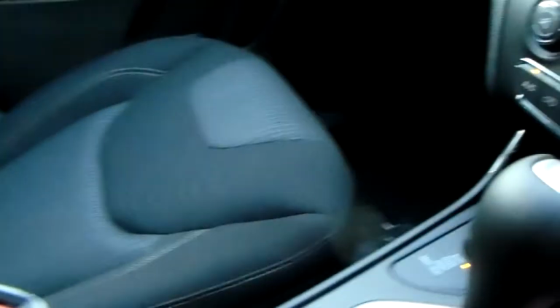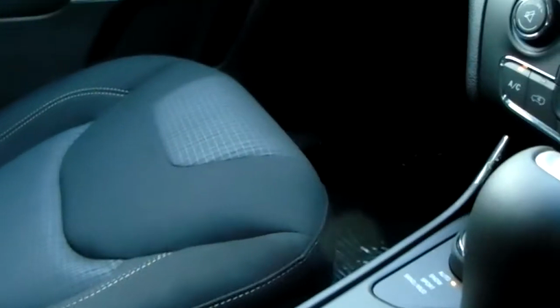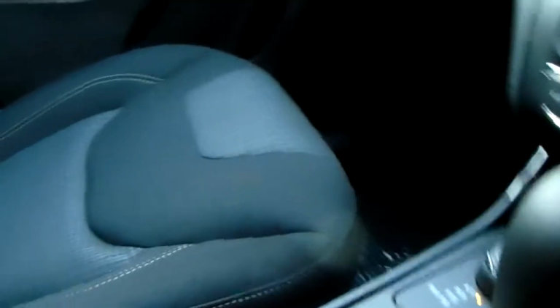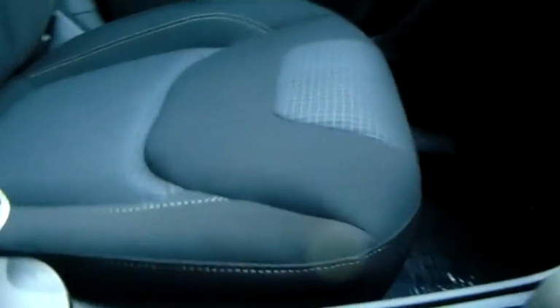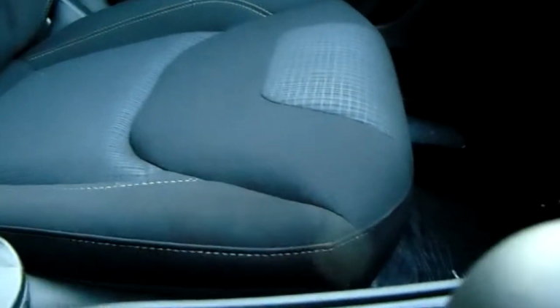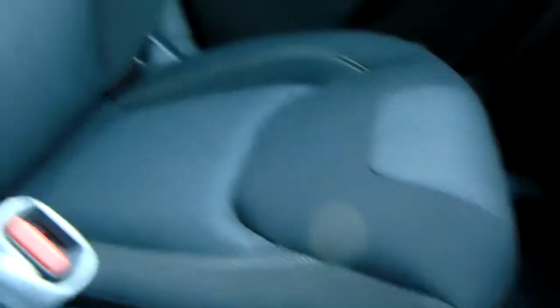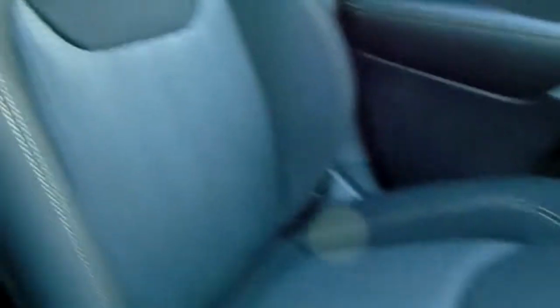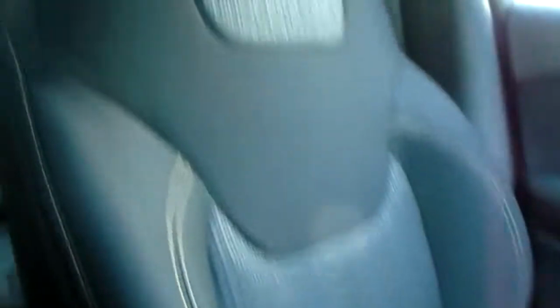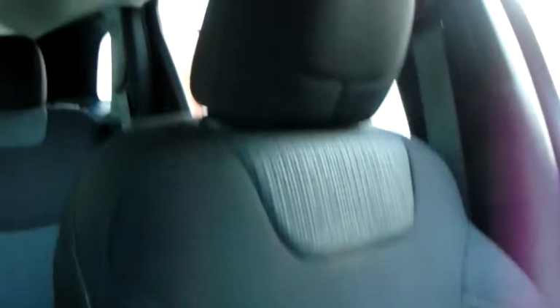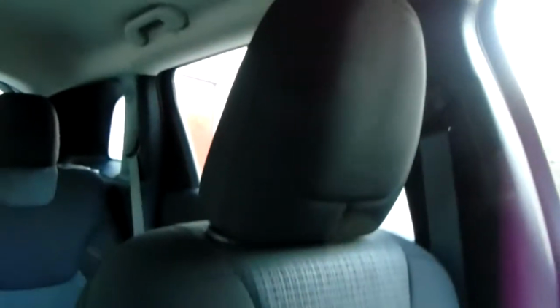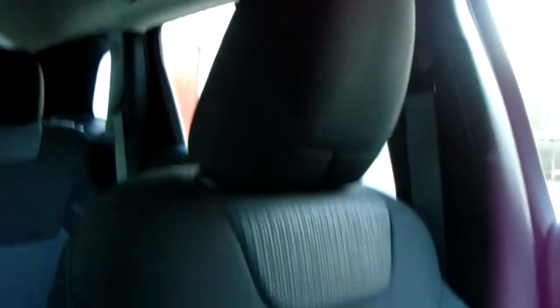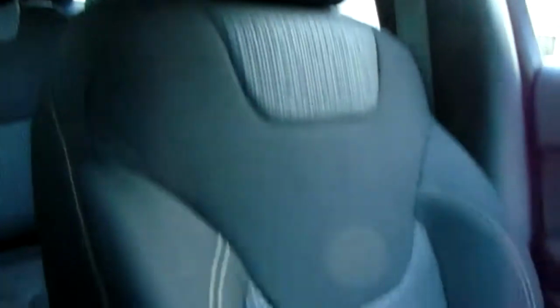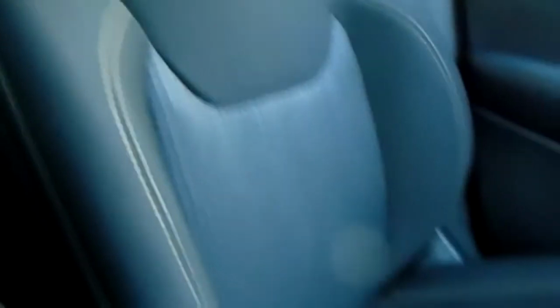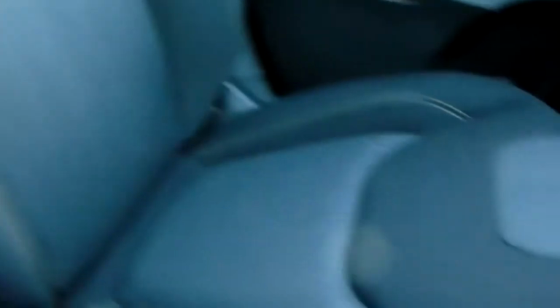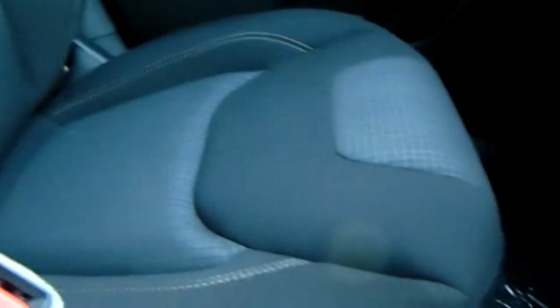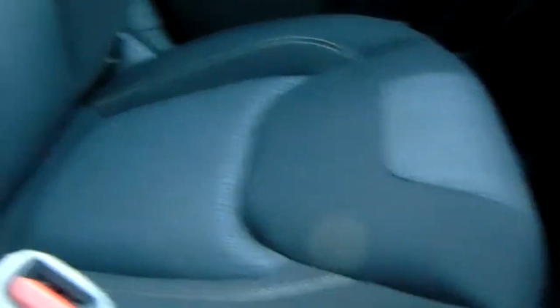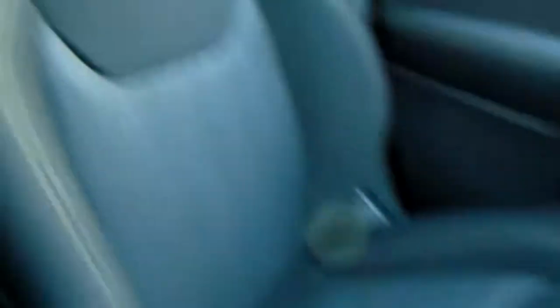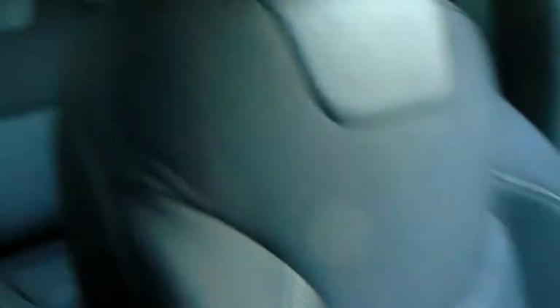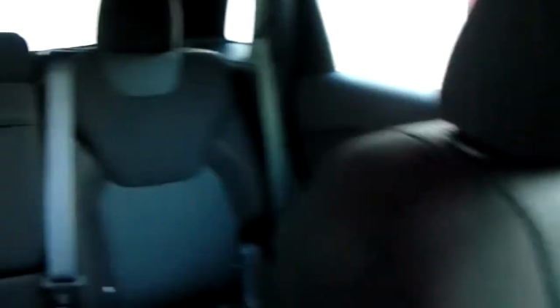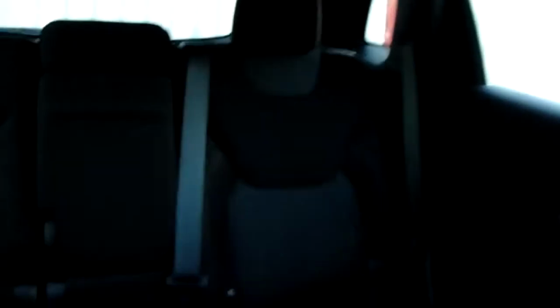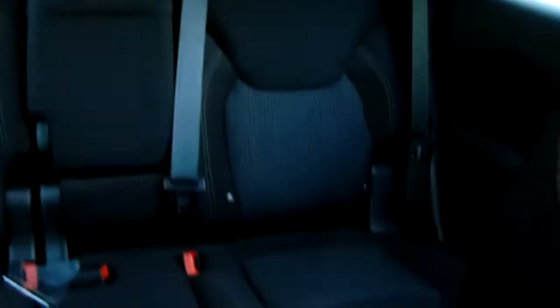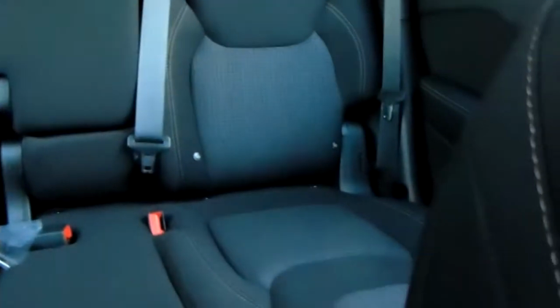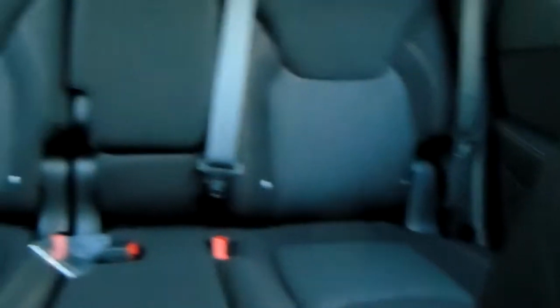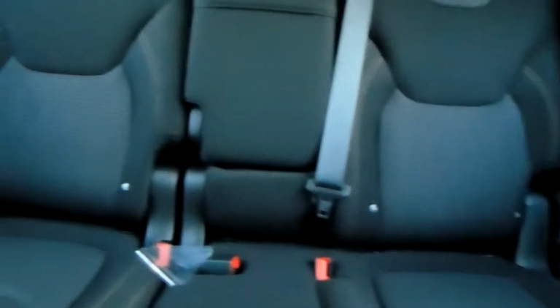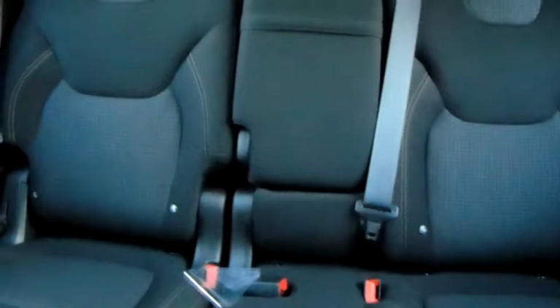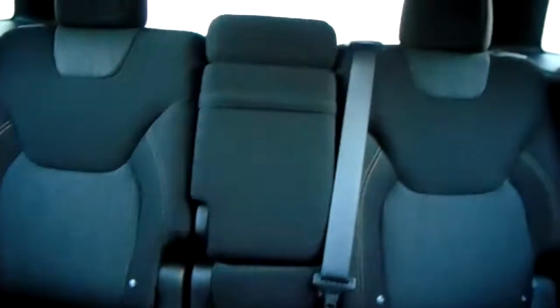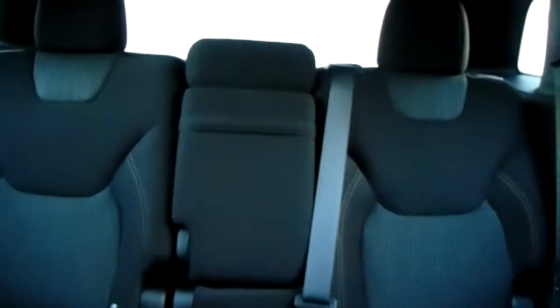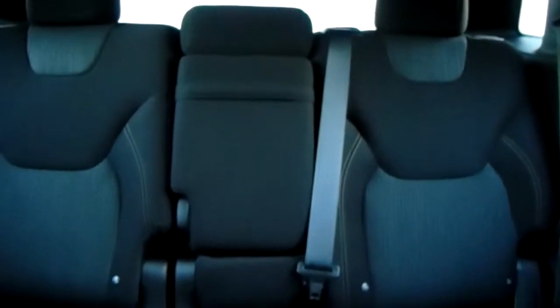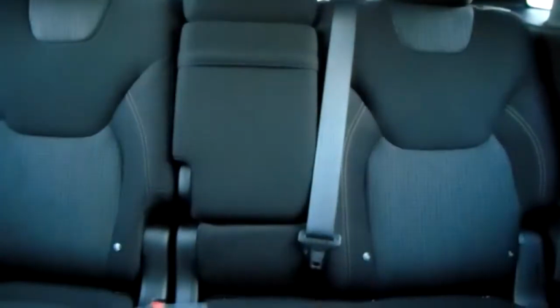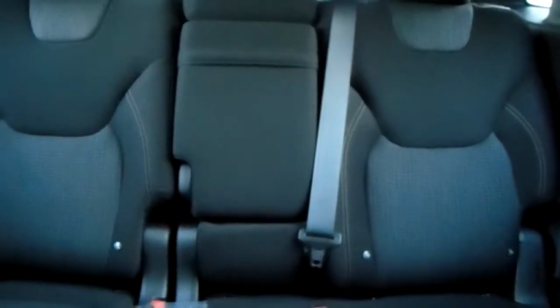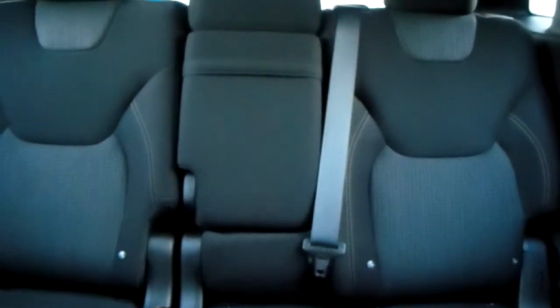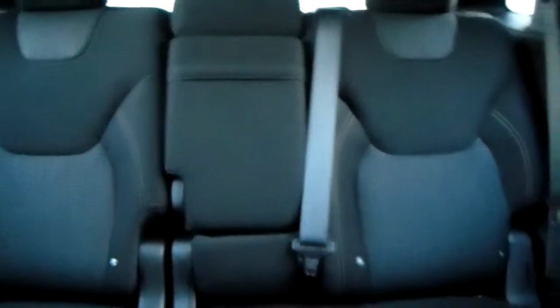The upholstery is cloth finished to a nice high standard, with a great range of manoeuvrability to cater for different heights of drivers and passengers in the front. Through into the back, there are three seats, isofix tethers on the outside, and a large third seat in the middle with a handy fold-down armrest.